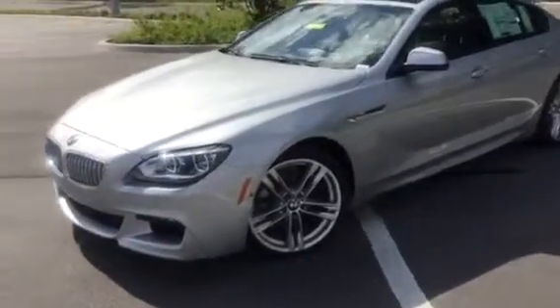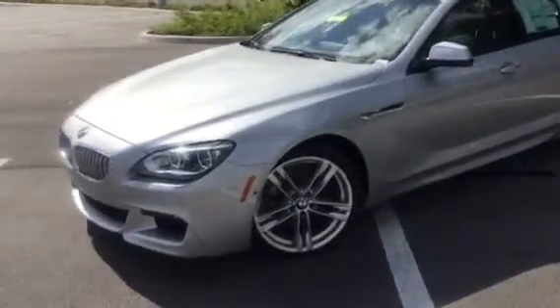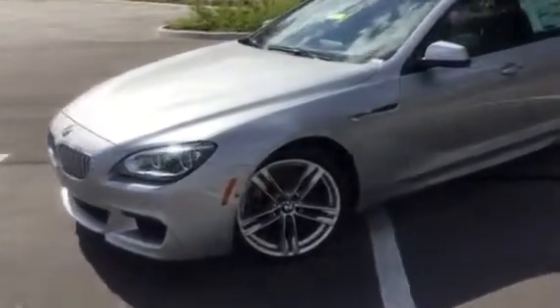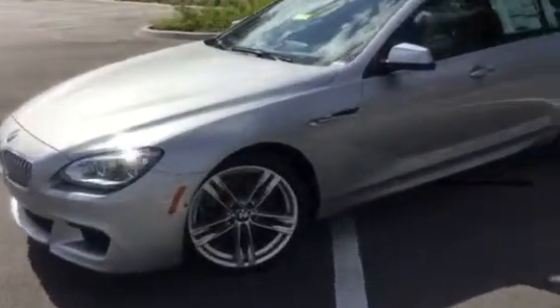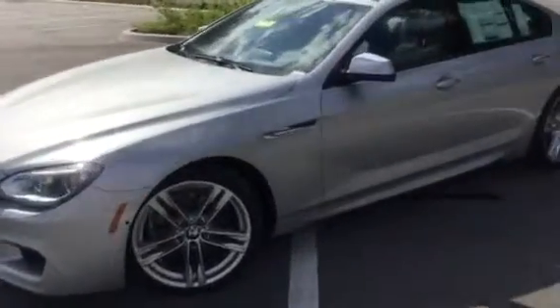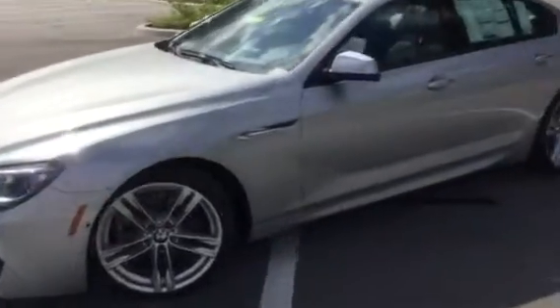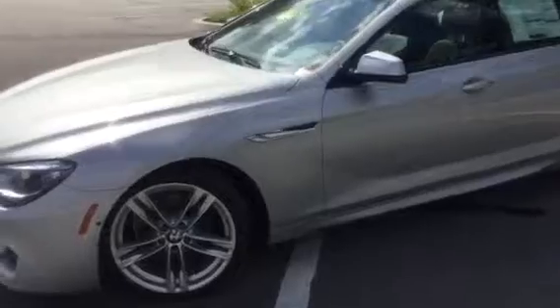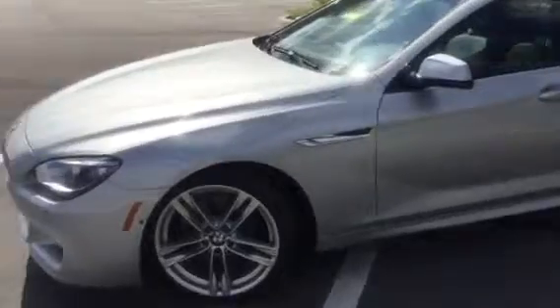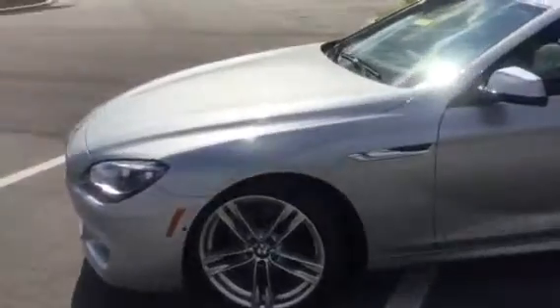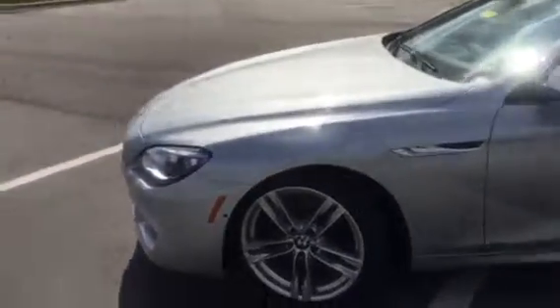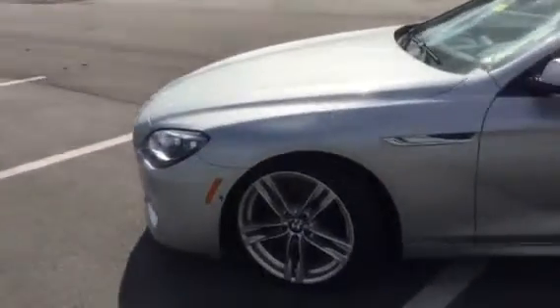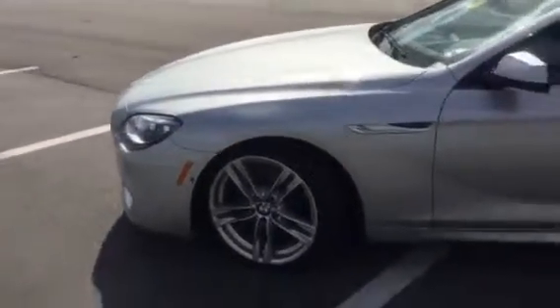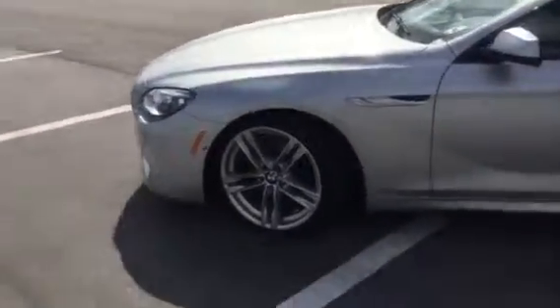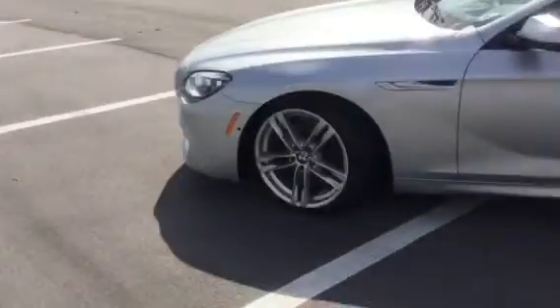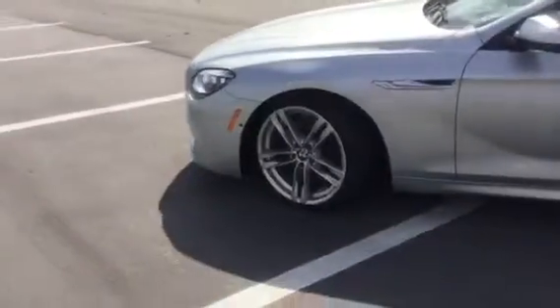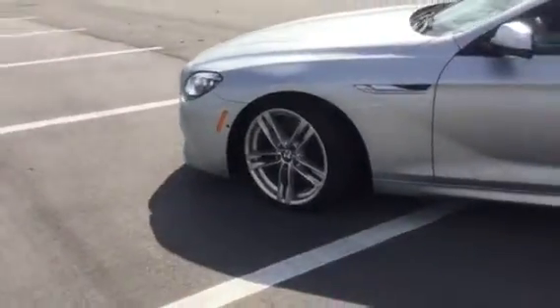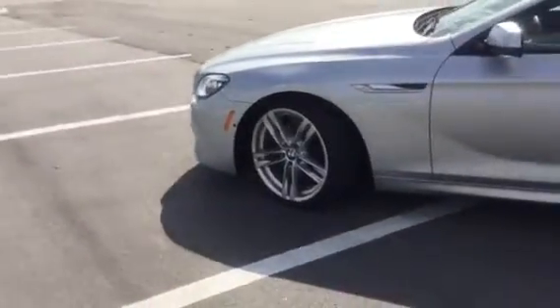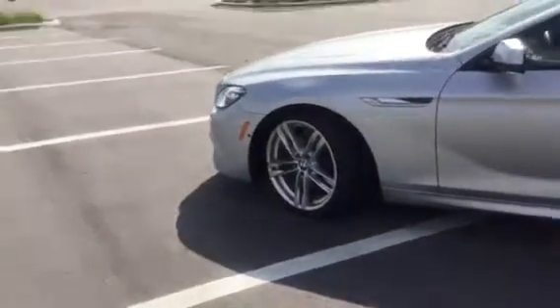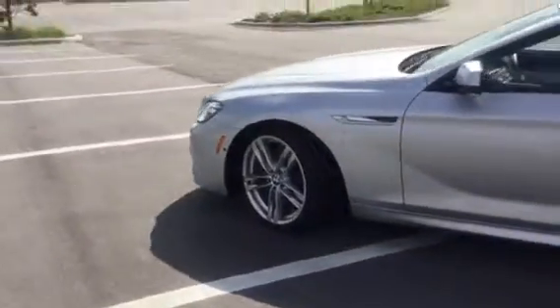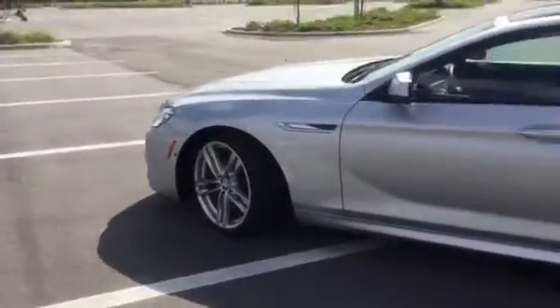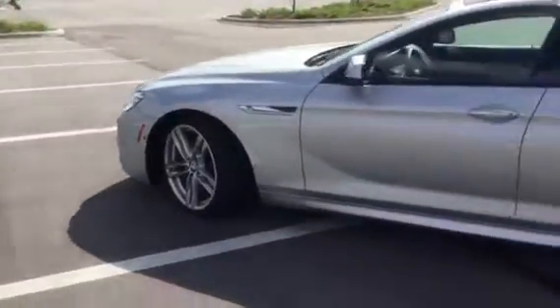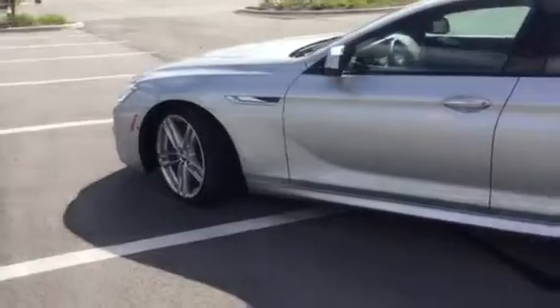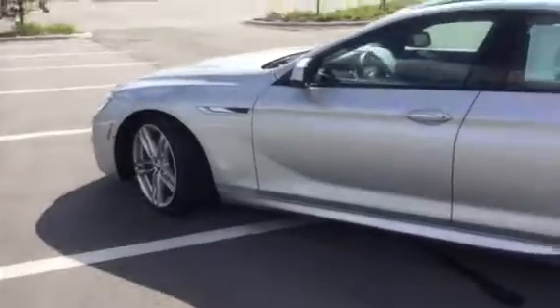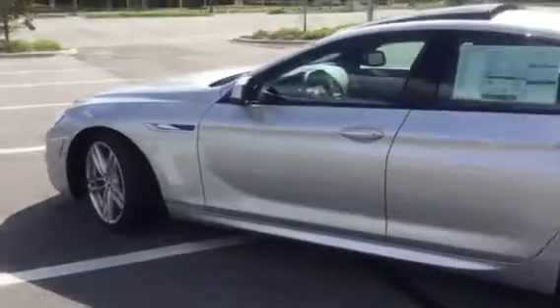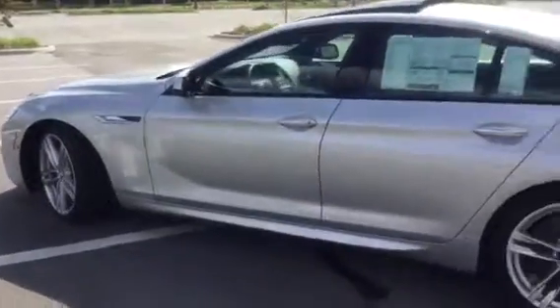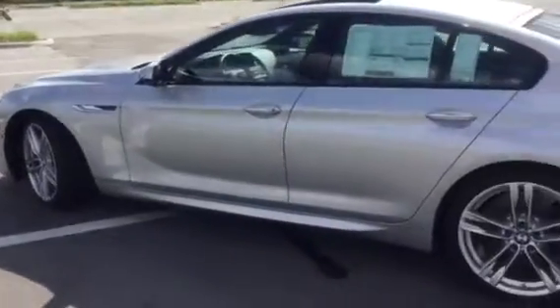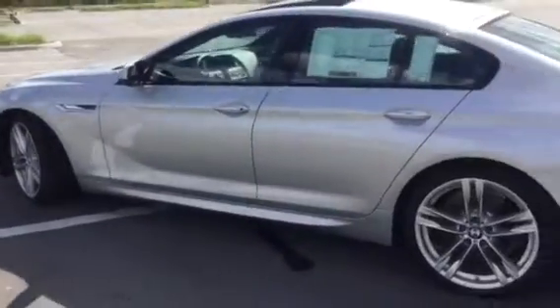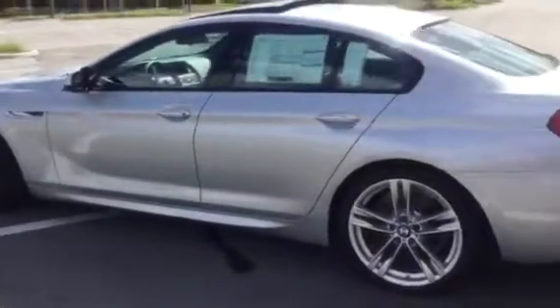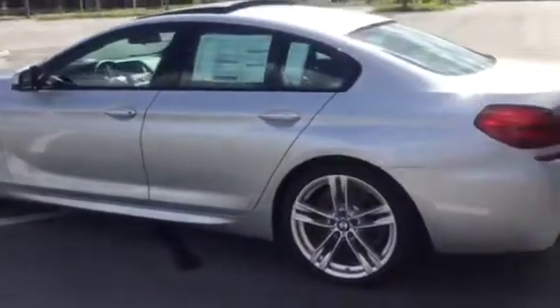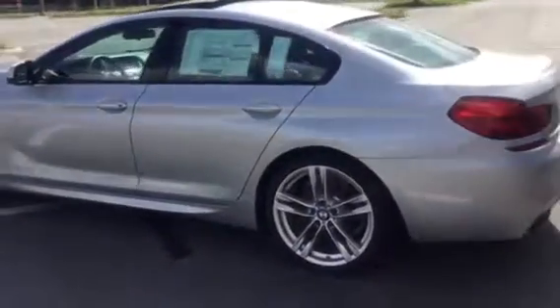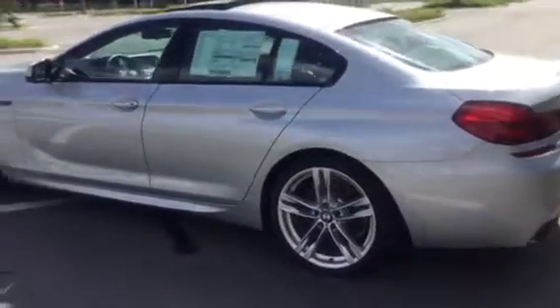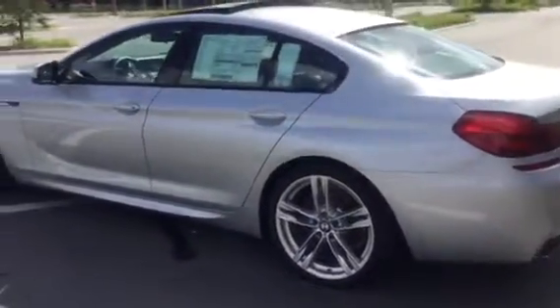This glacier silver paint job is one of the finest paint jobs you will ever see on a BMW. You can really catch the sport look and the luxurious look of this car.